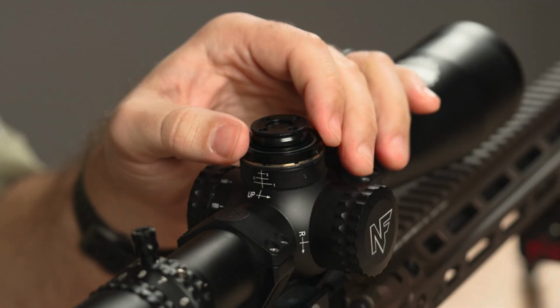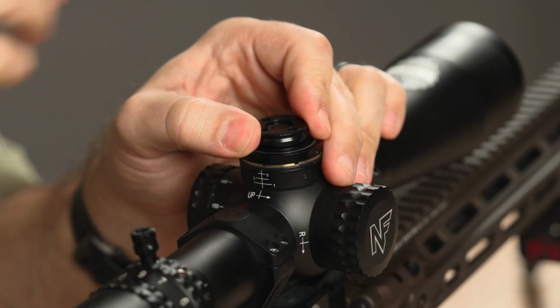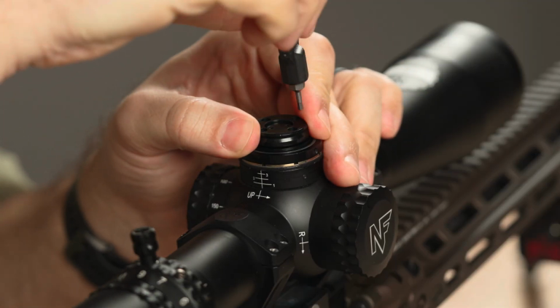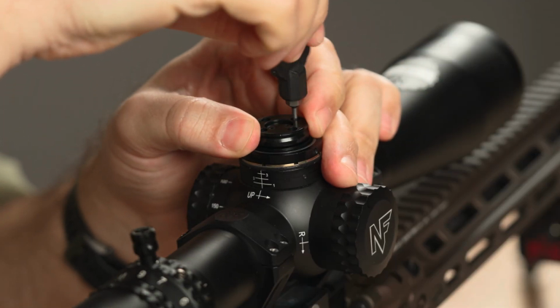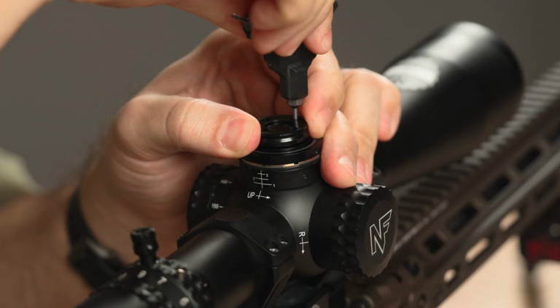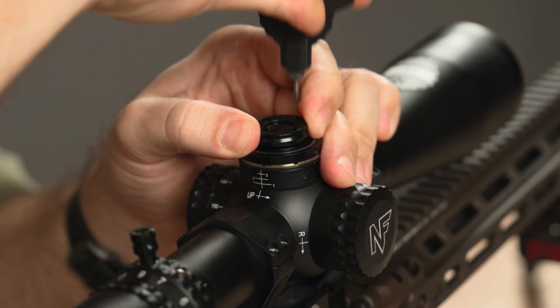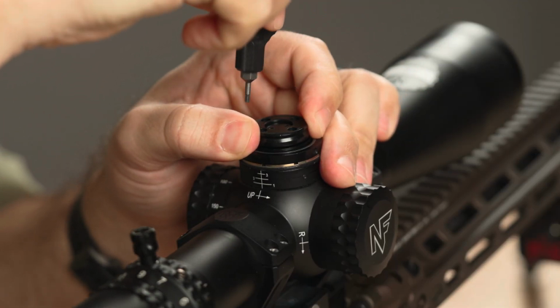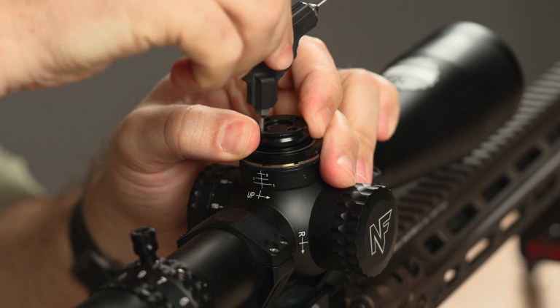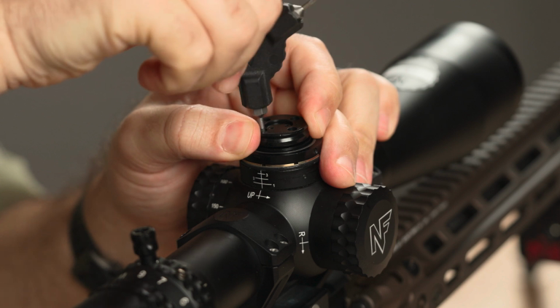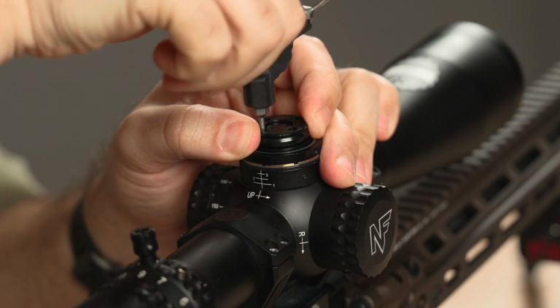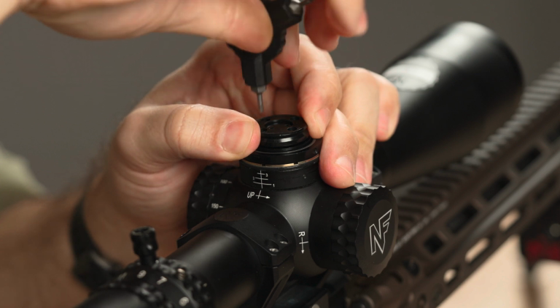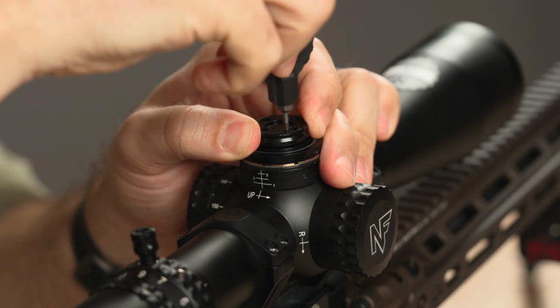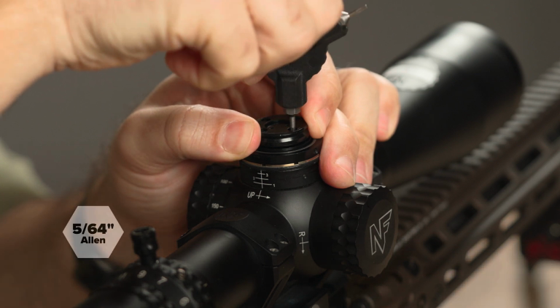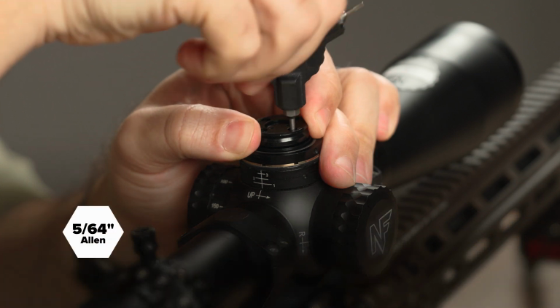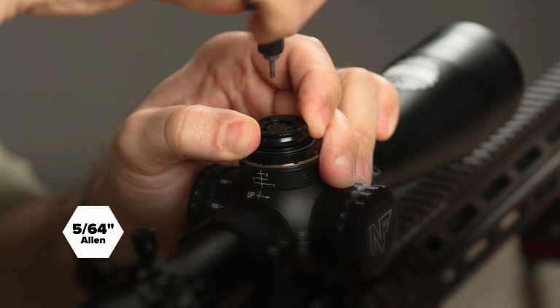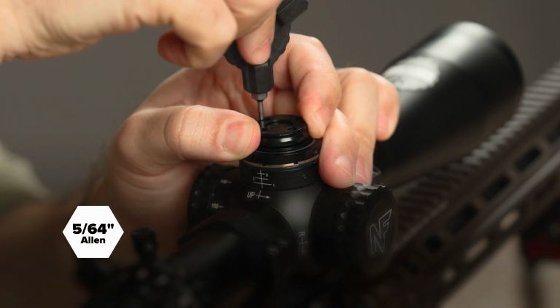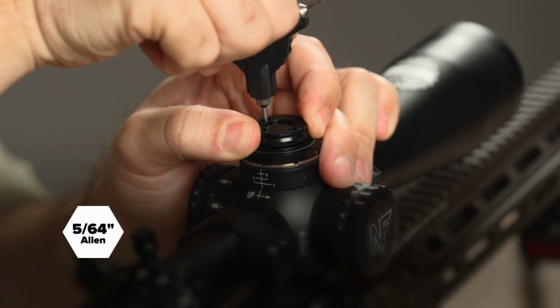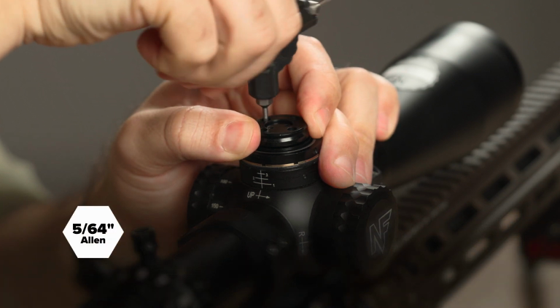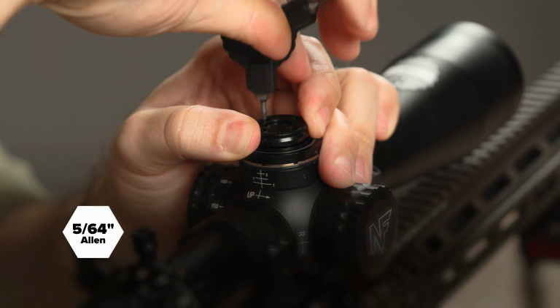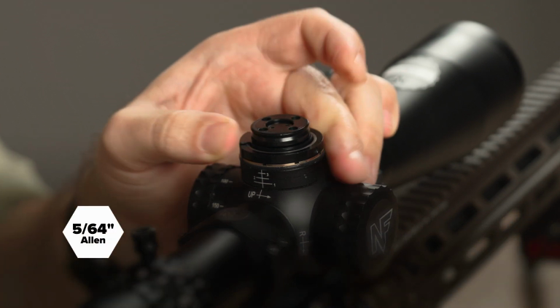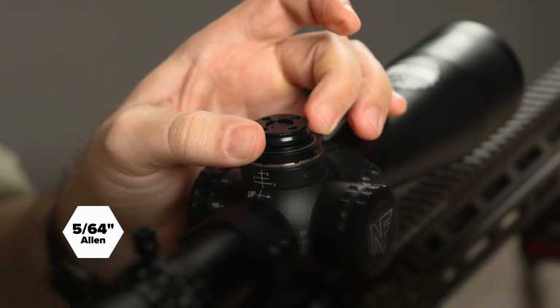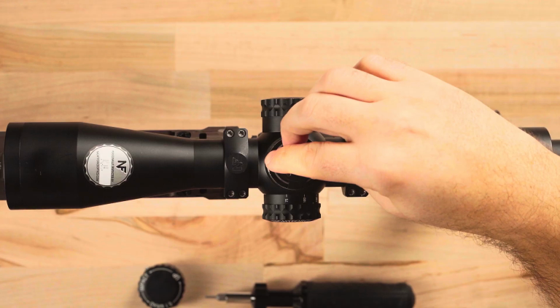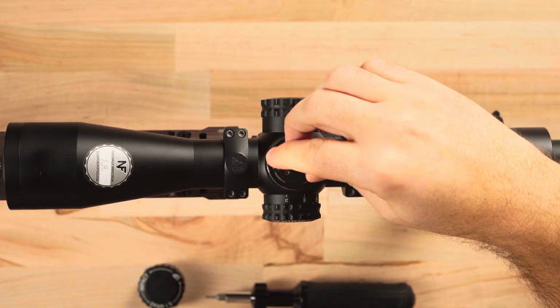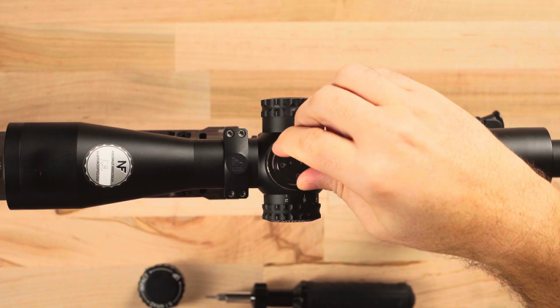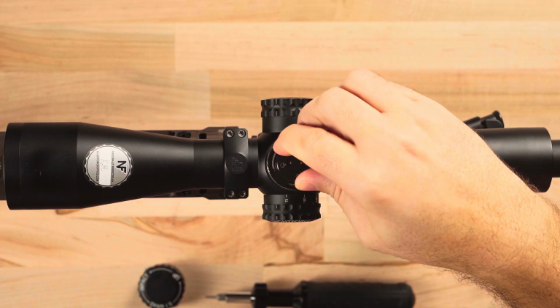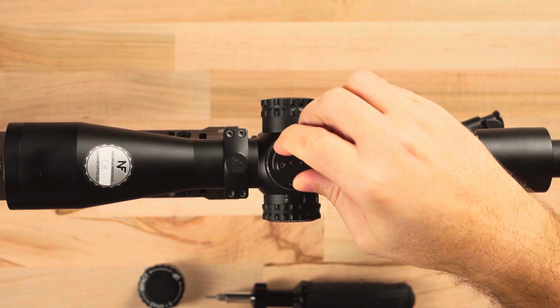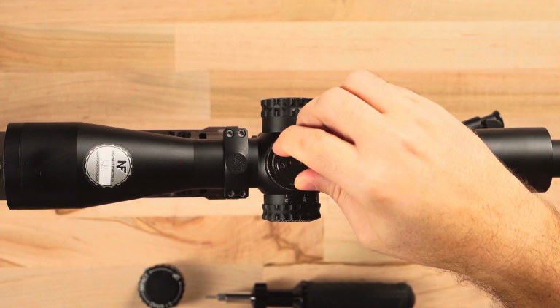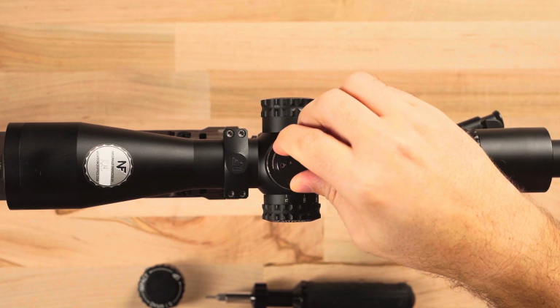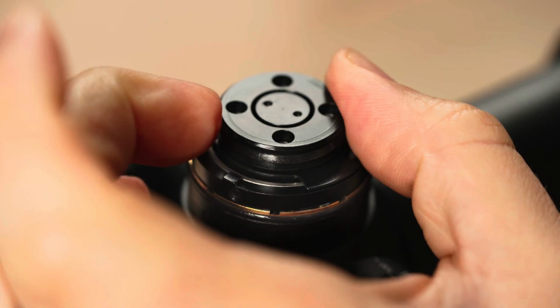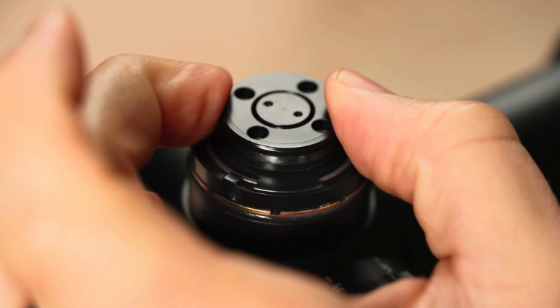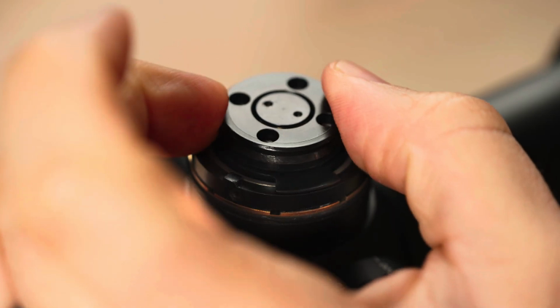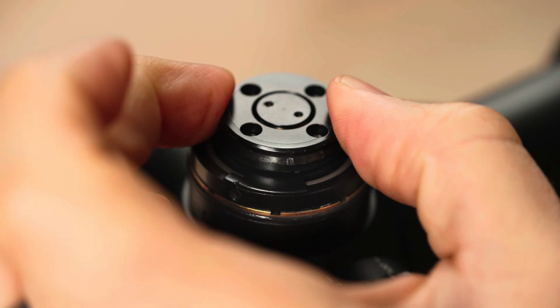Grasp the upper clutch wheel and loosen — but do not remove — the four screws using a 5/64 Allen bit on your KnightForce tri-tool. Rotate the upper clutch wheel clockwise until it makes contact with the stop.